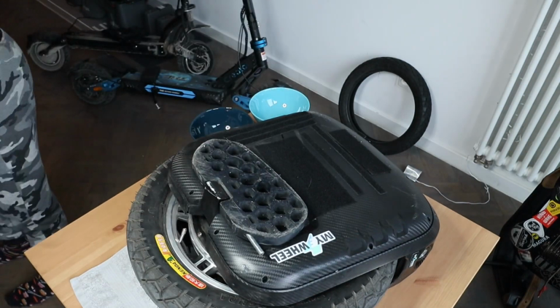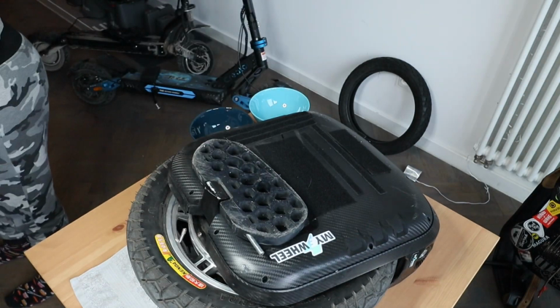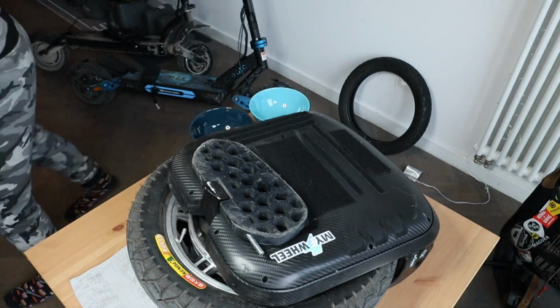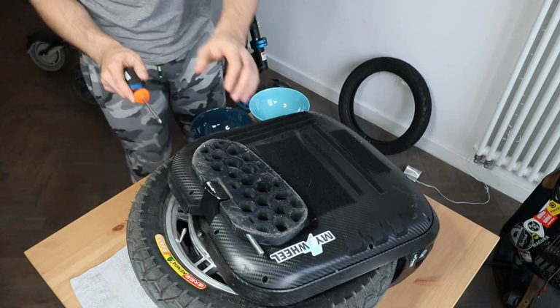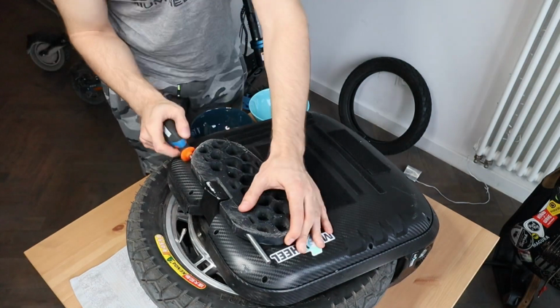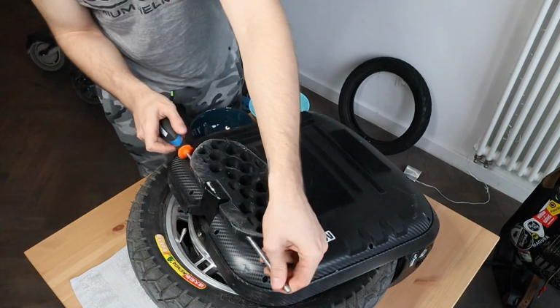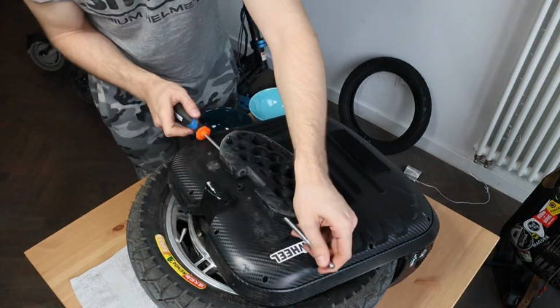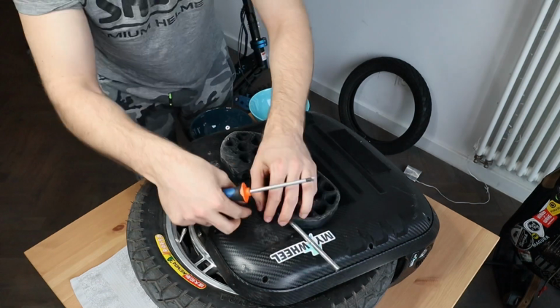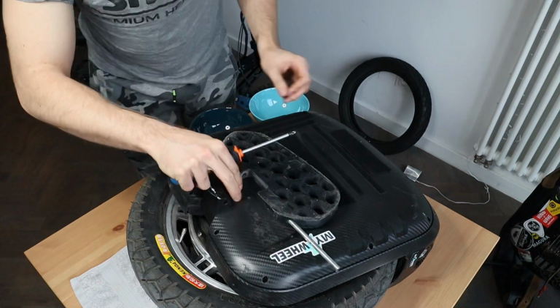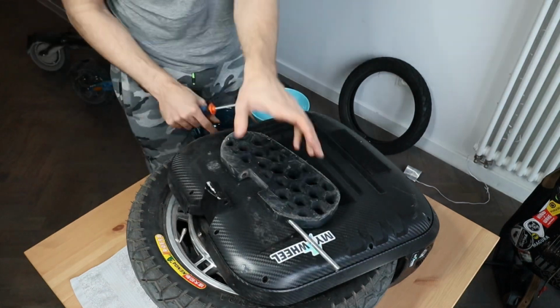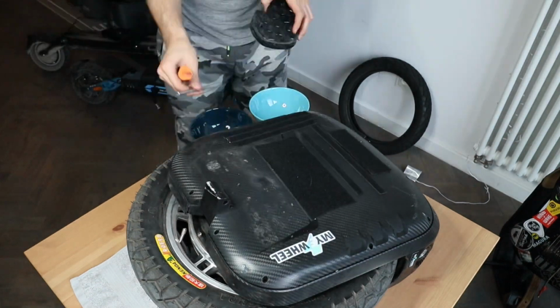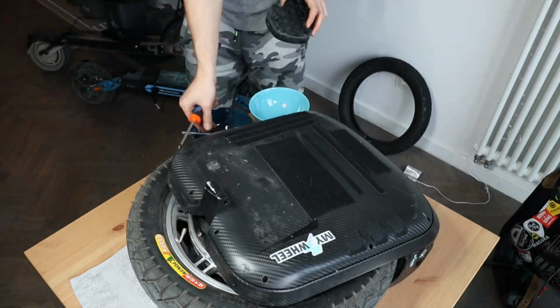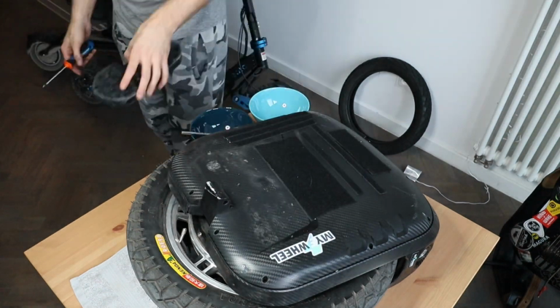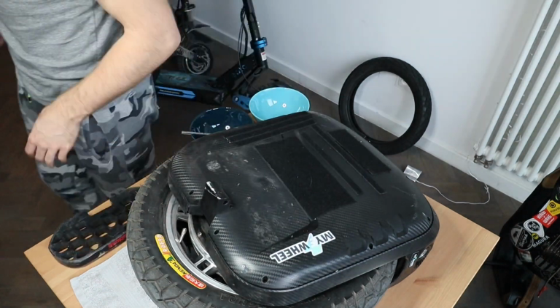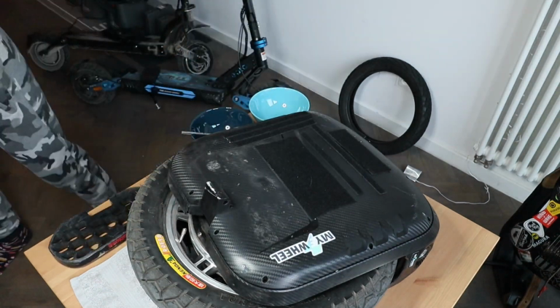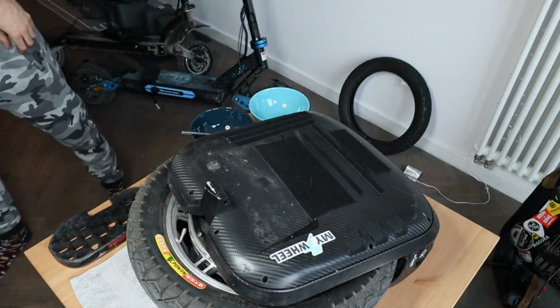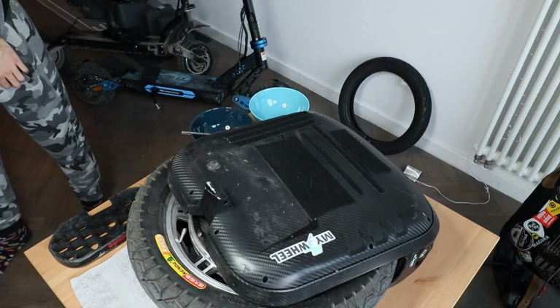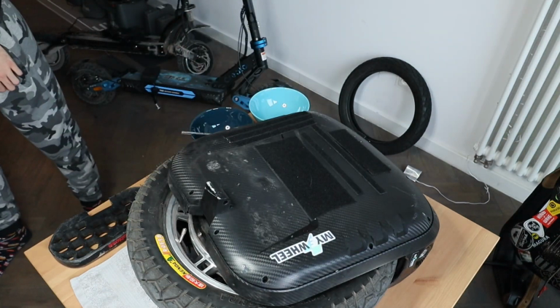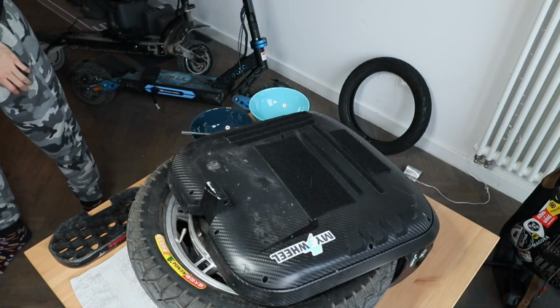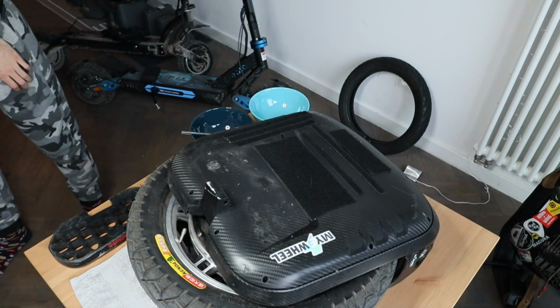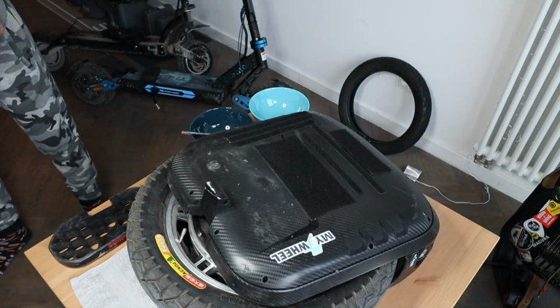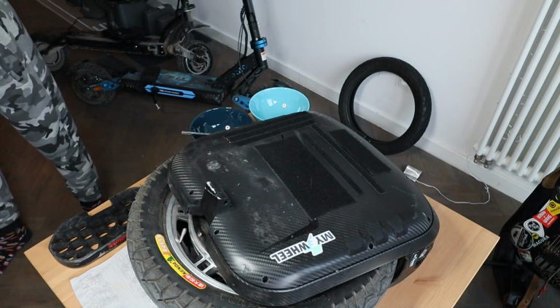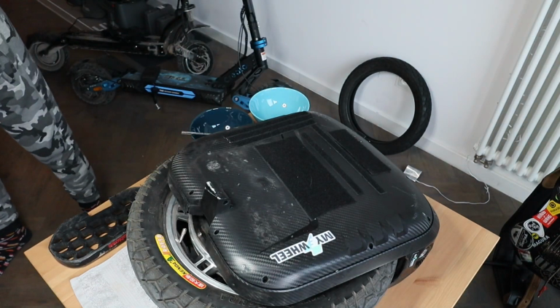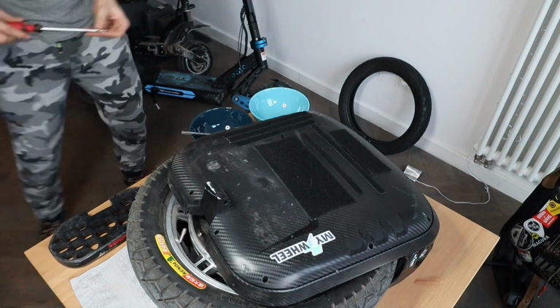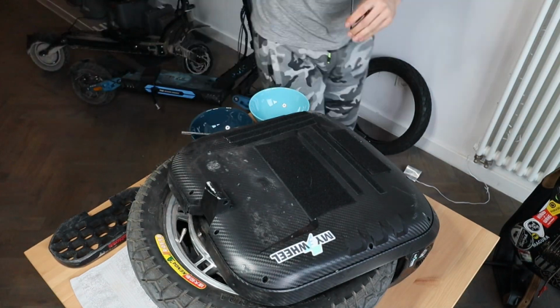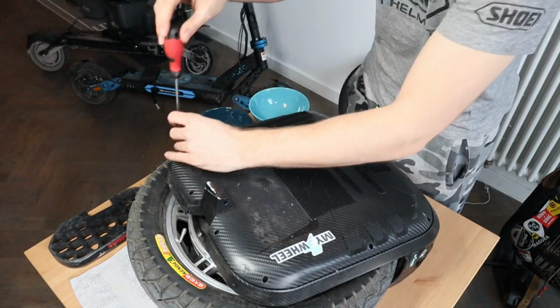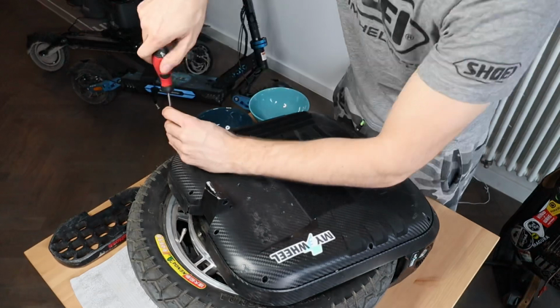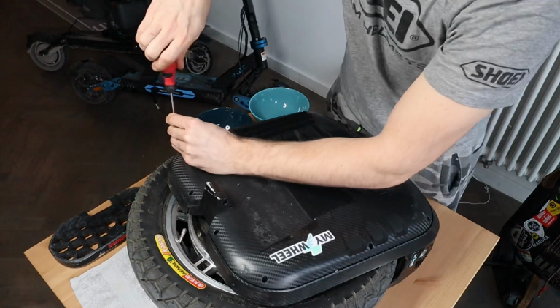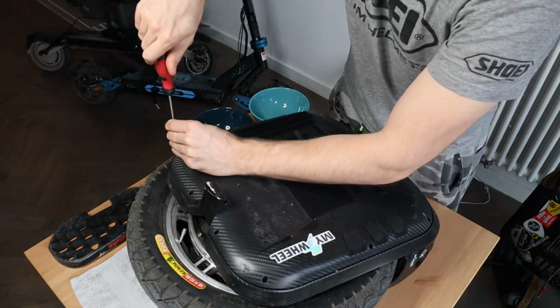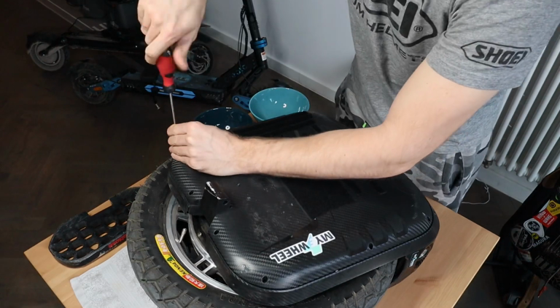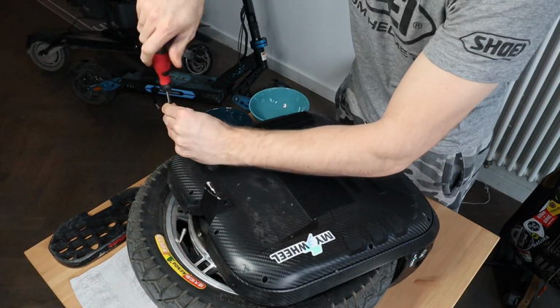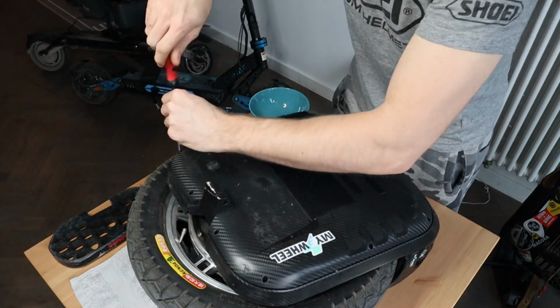We removed the panels with hex keys and now we are removing the outside covers of the wheel with regular Philips head screws.